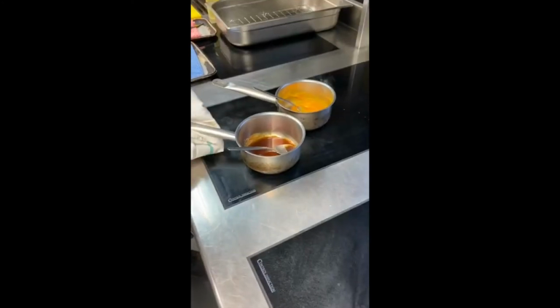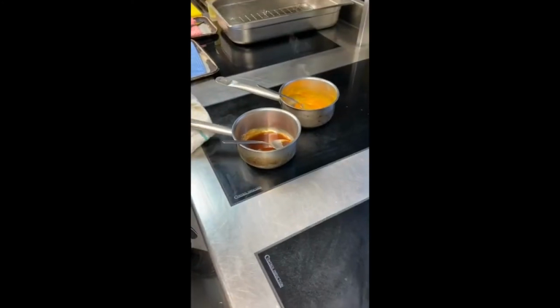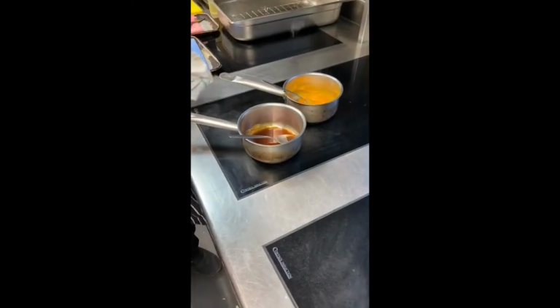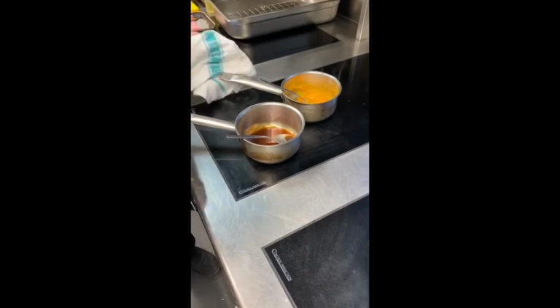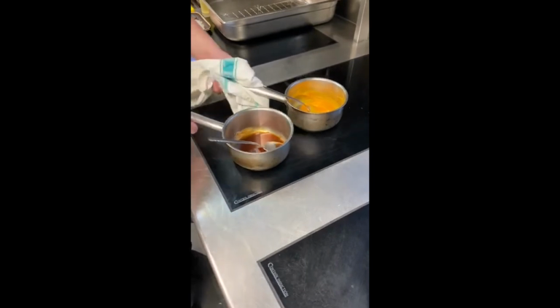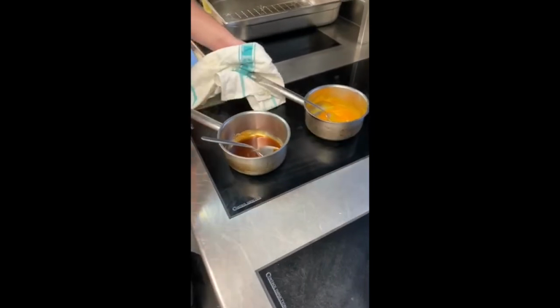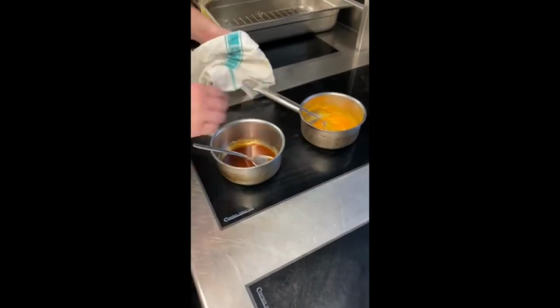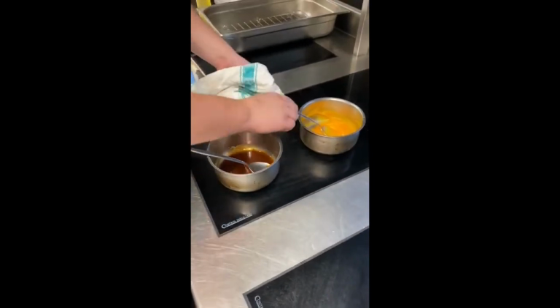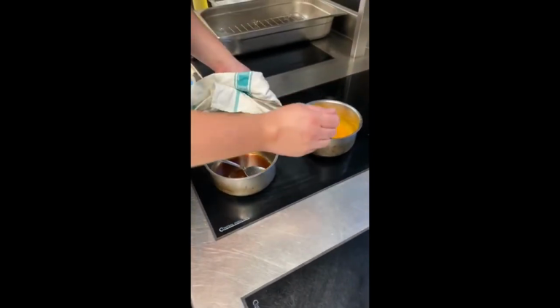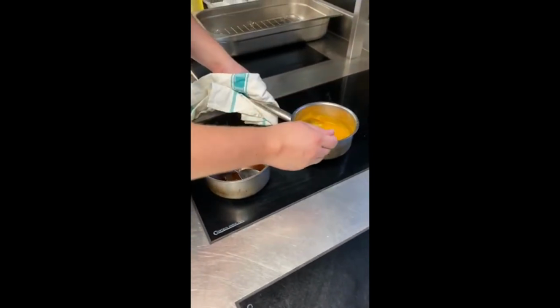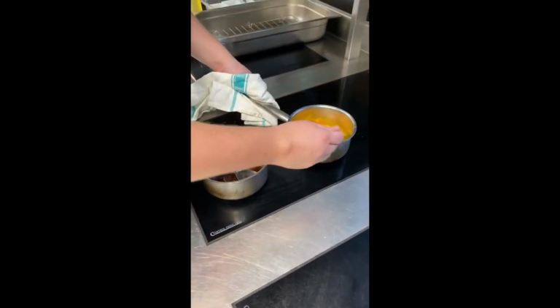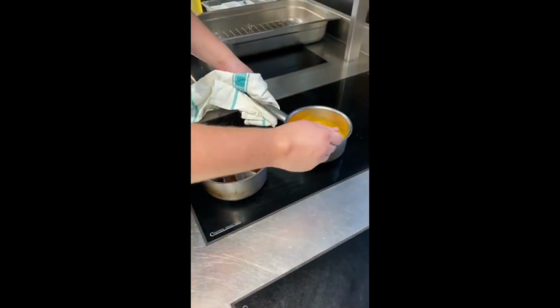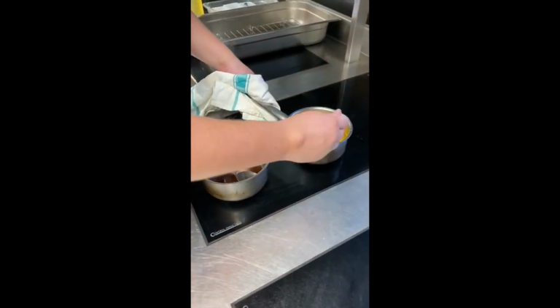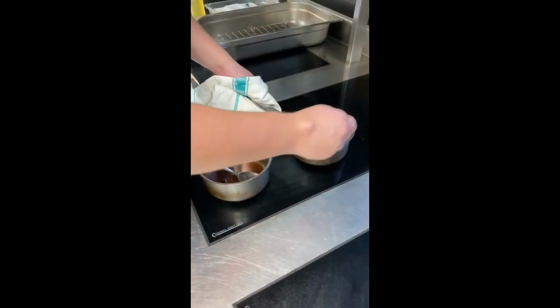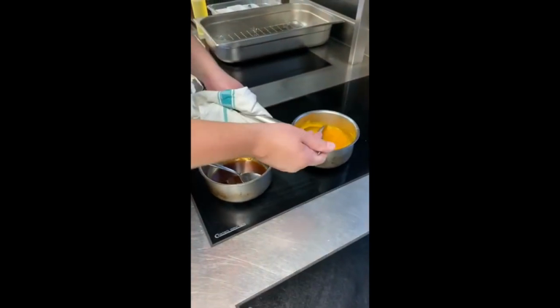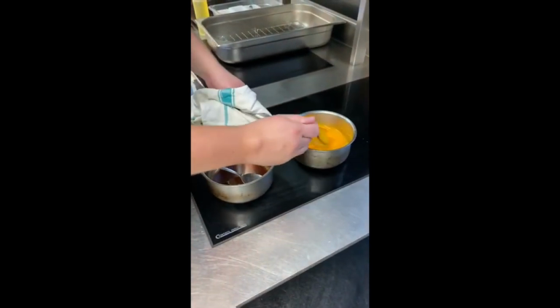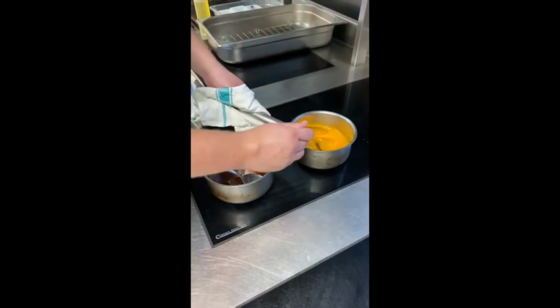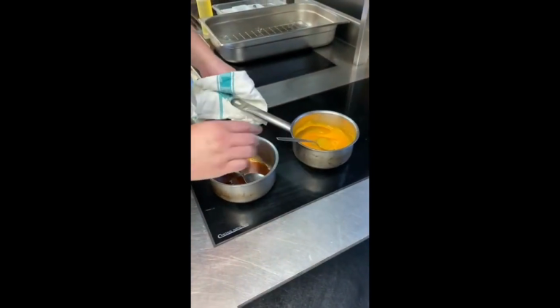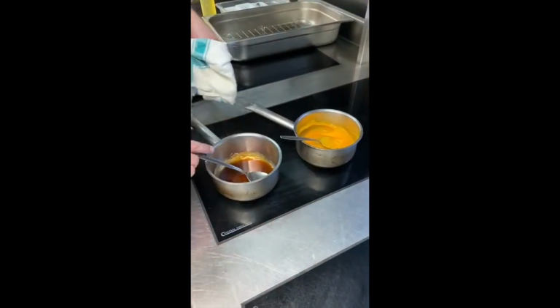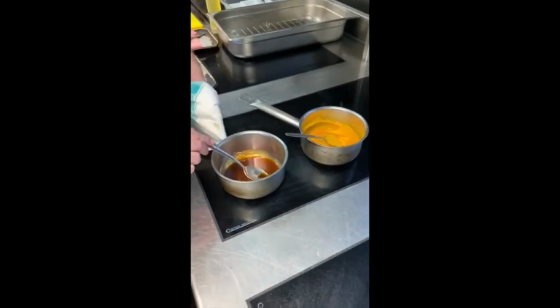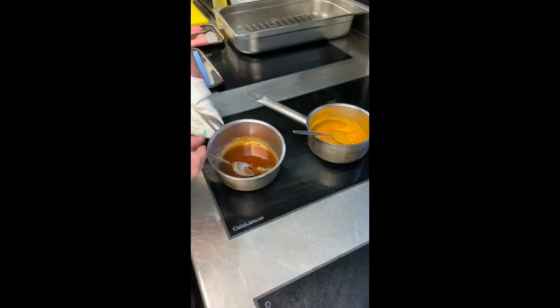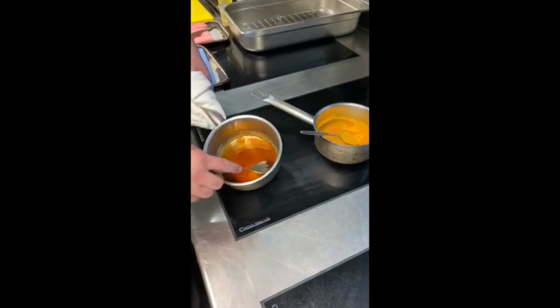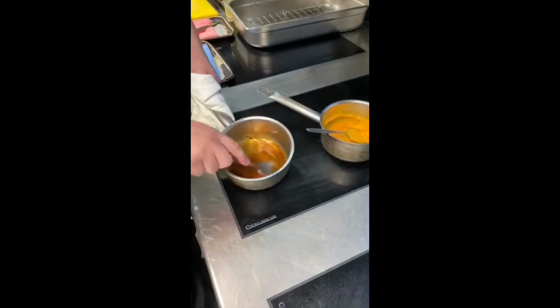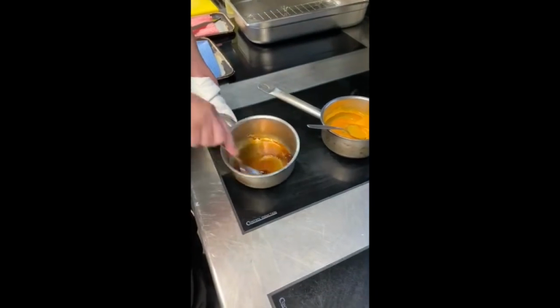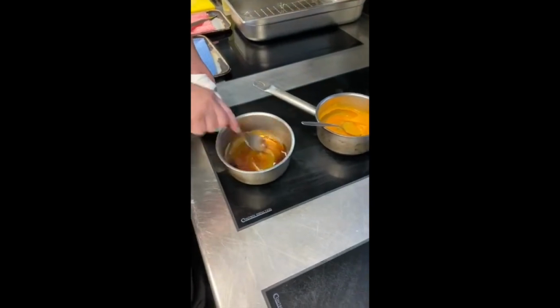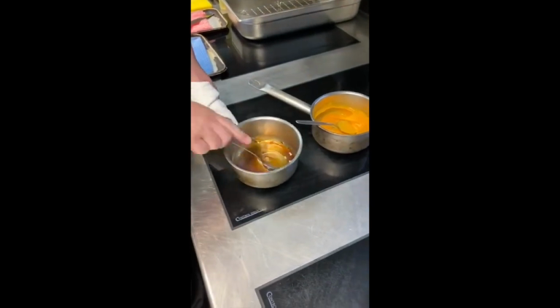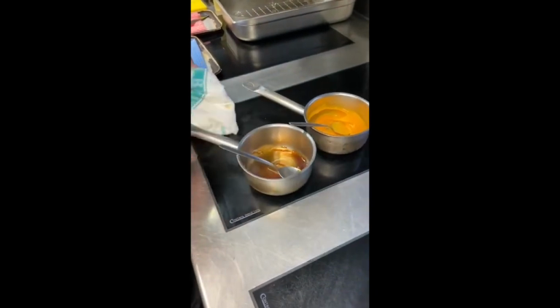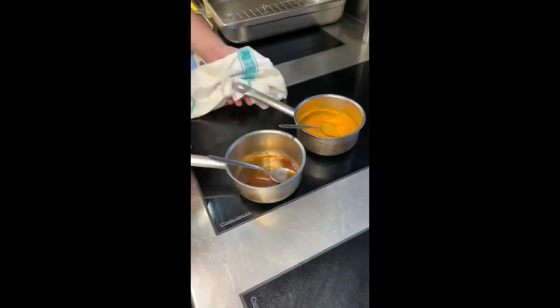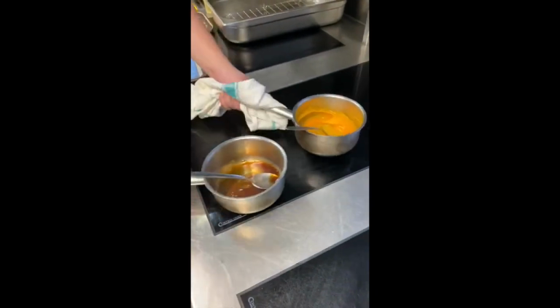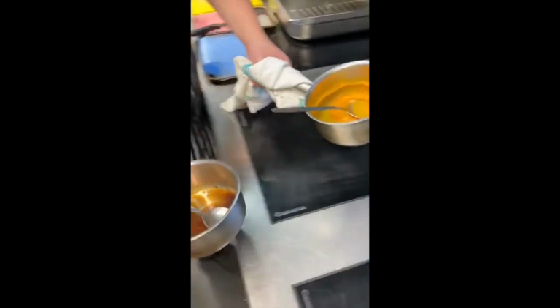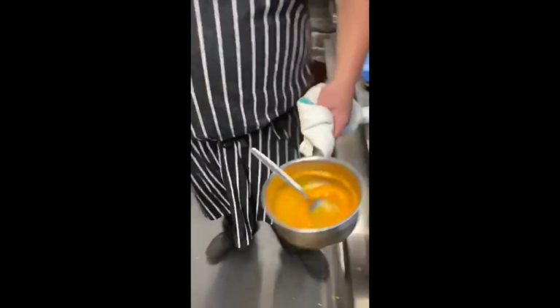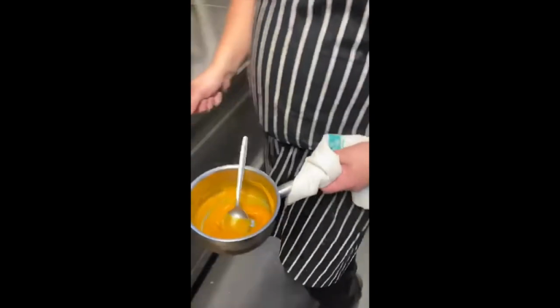For the main course, after the bowl has been in the oven for 25 minutes, put the squash puree and the juice in a small pan and bring to the heat.